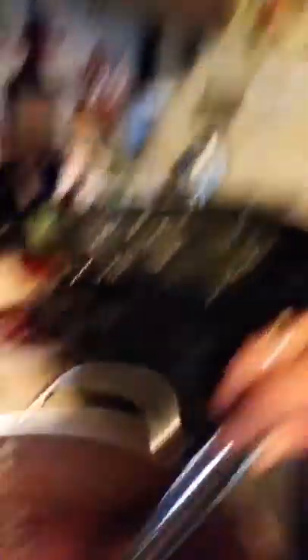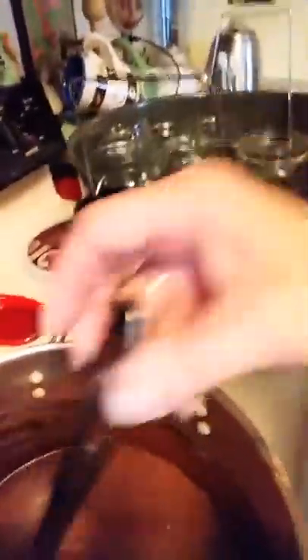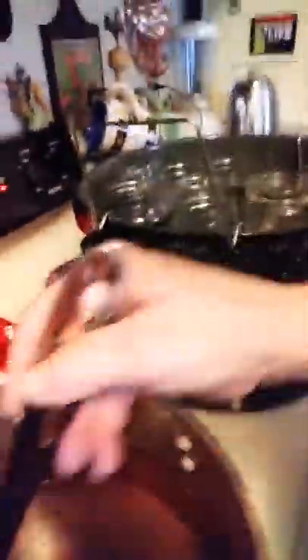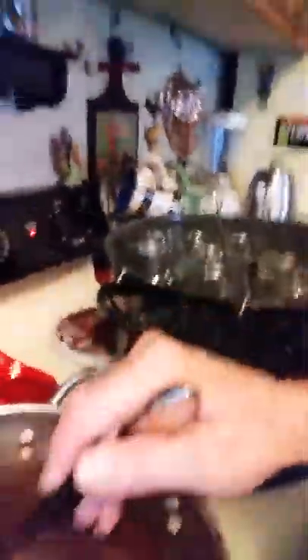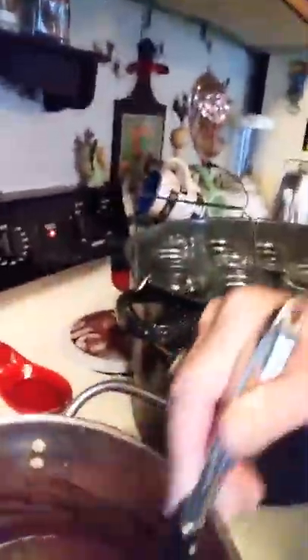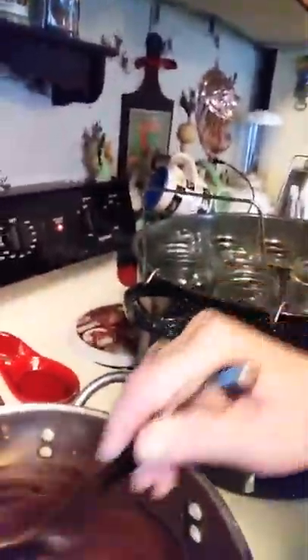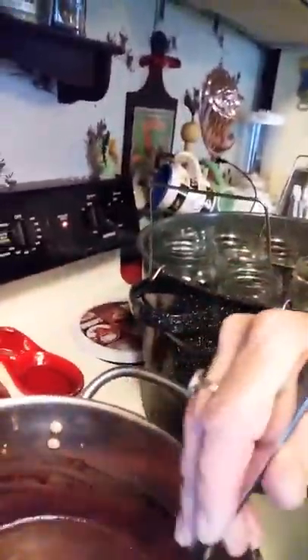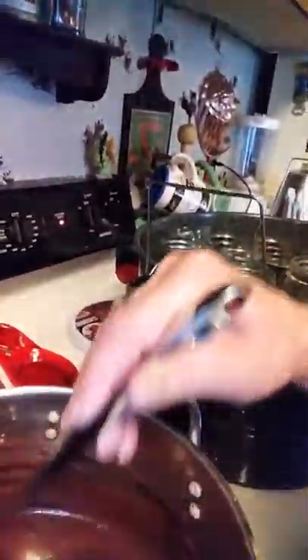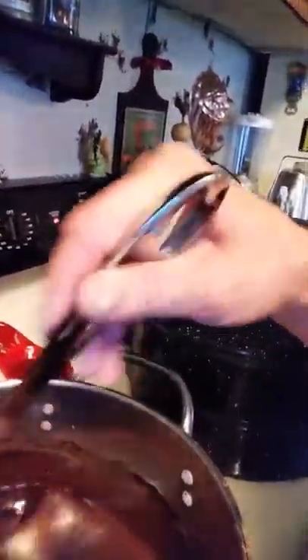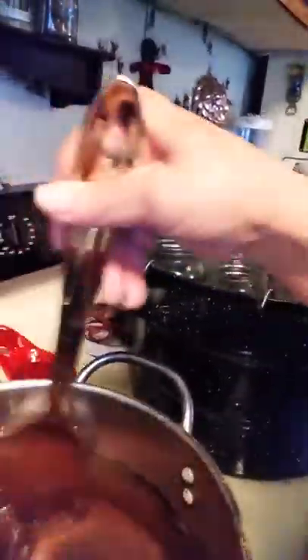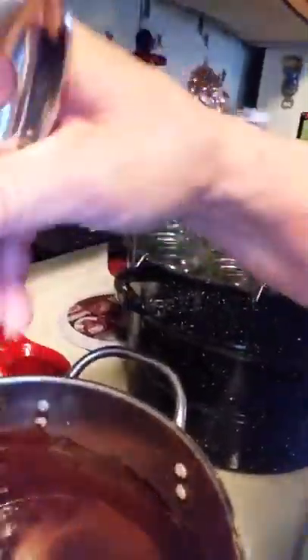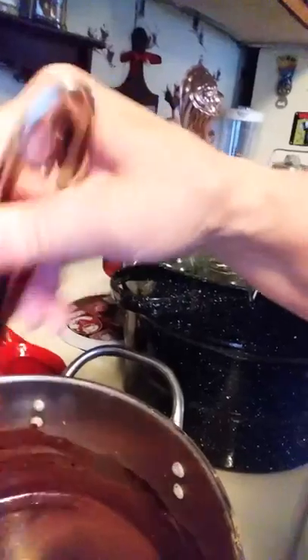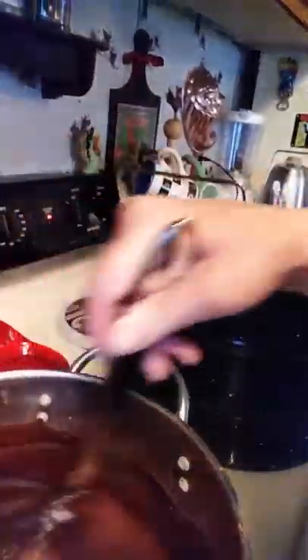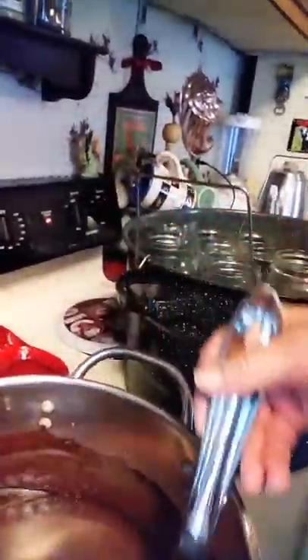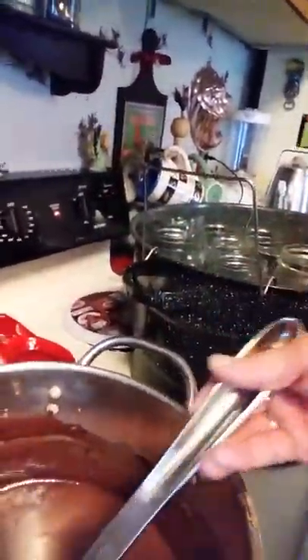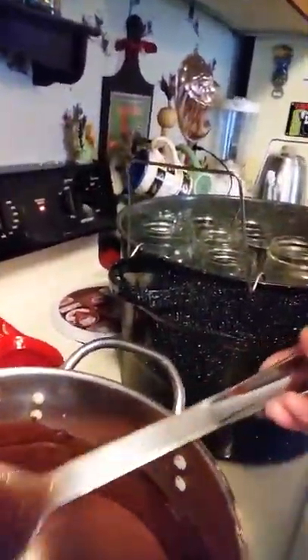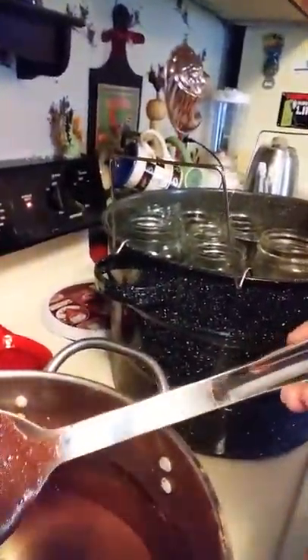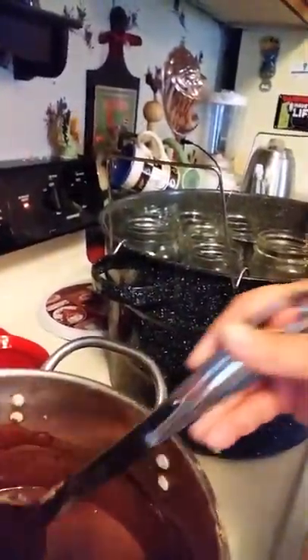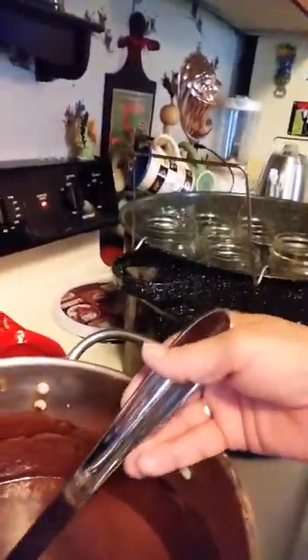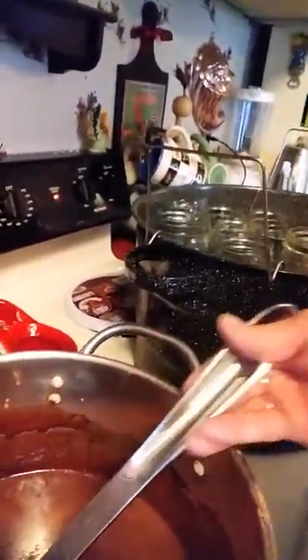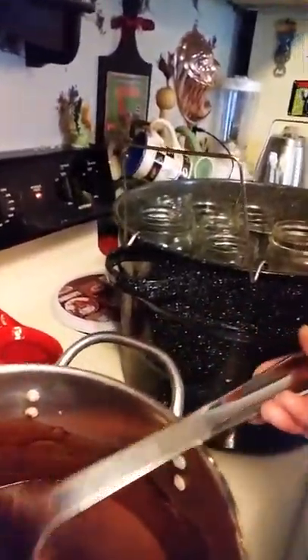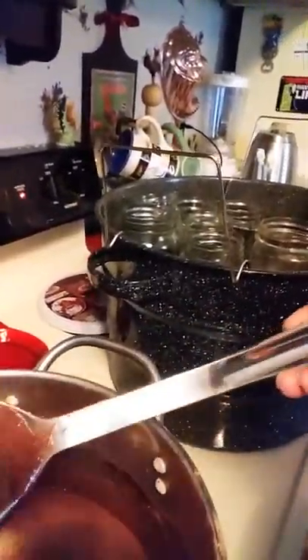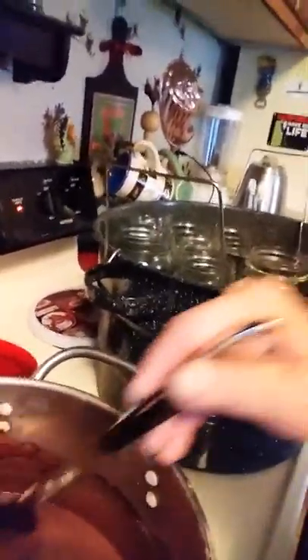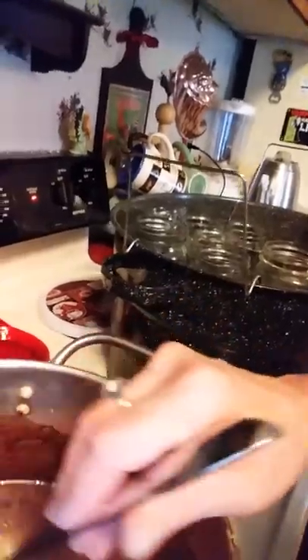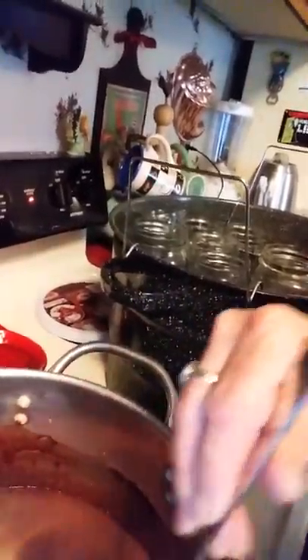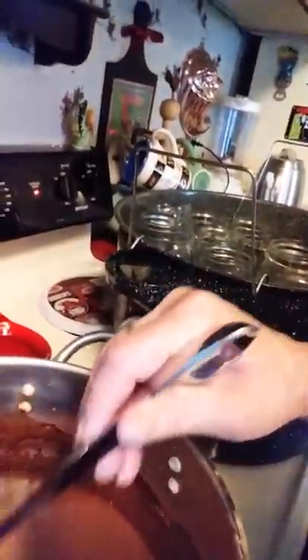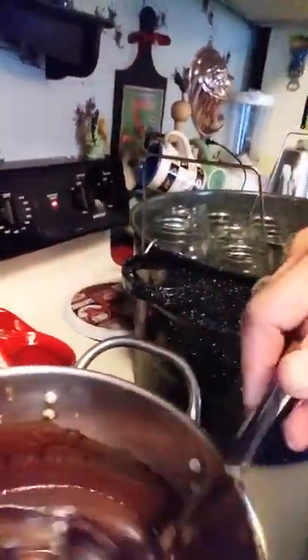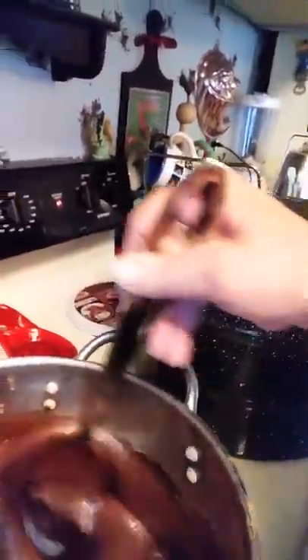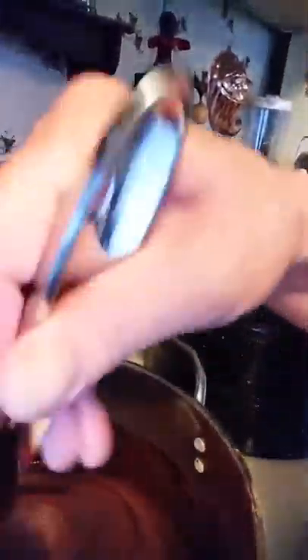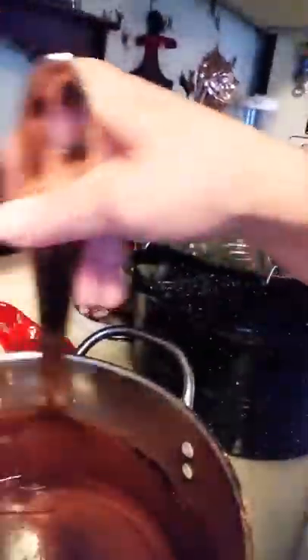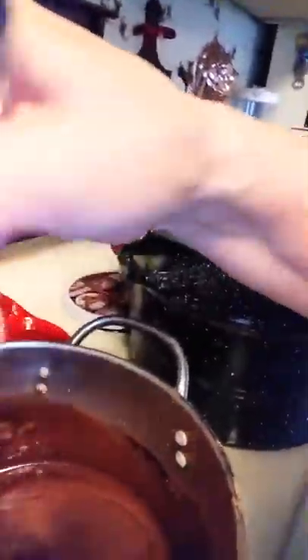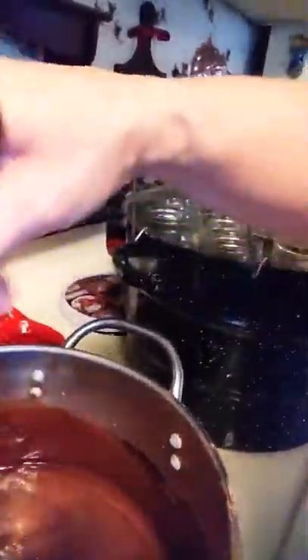Okay y'all, this is what it looks like — just keep stirring it. It's kind of thick a little bit, but I'm pretty sure it's going to make a nice chocolate syrup.